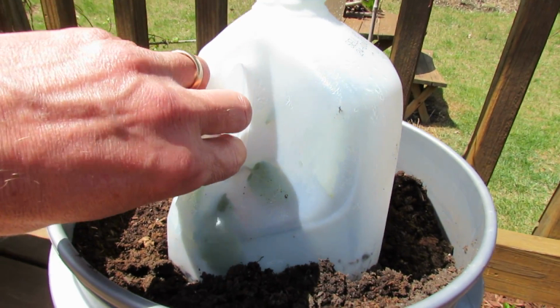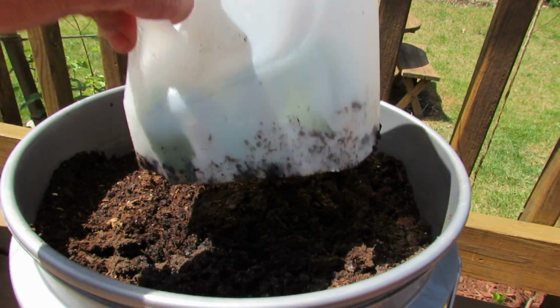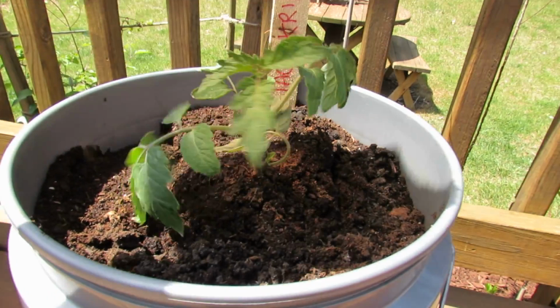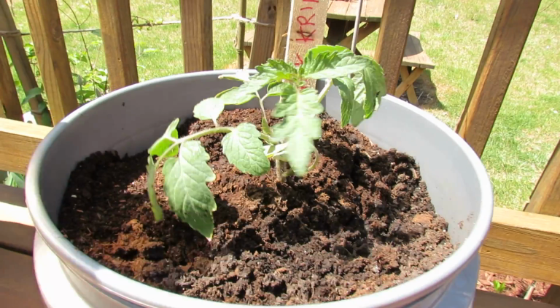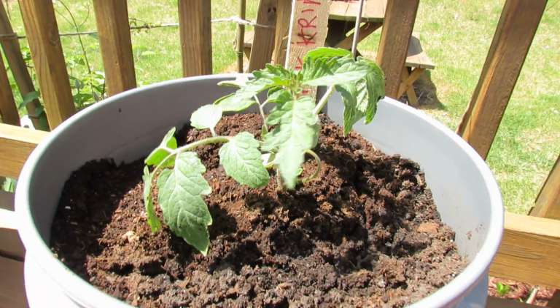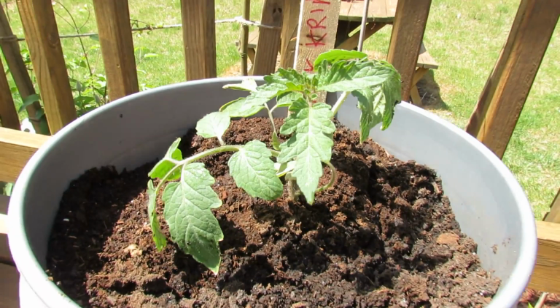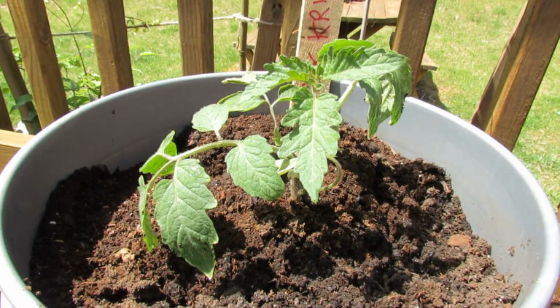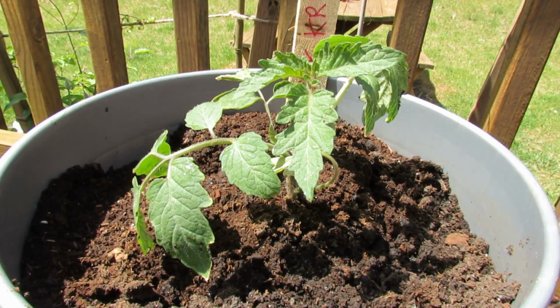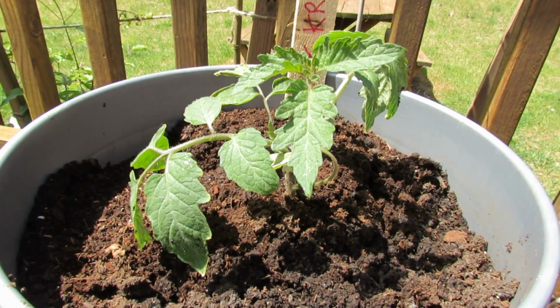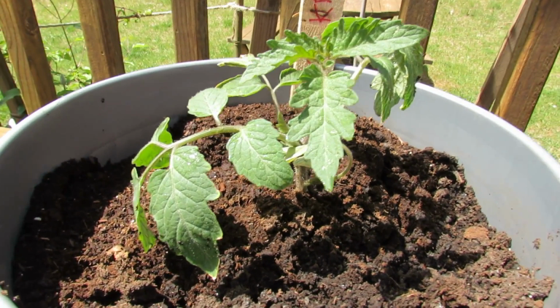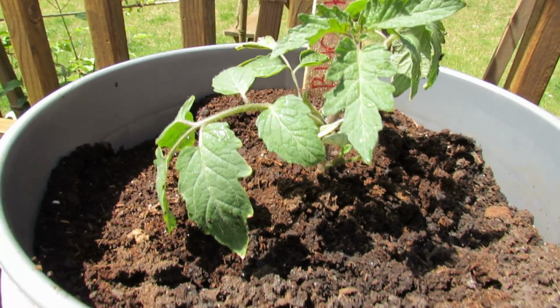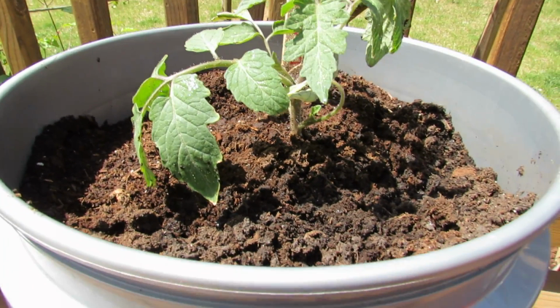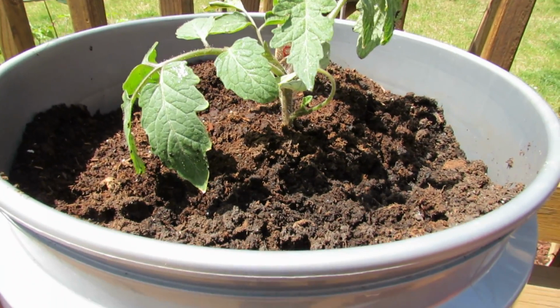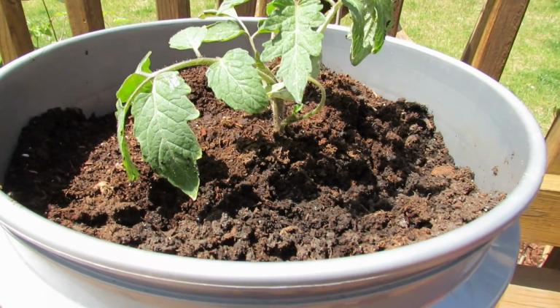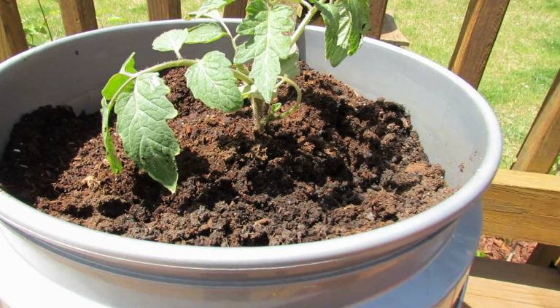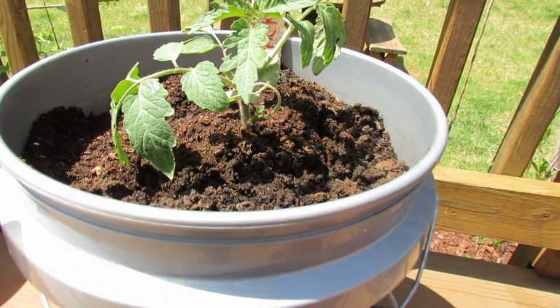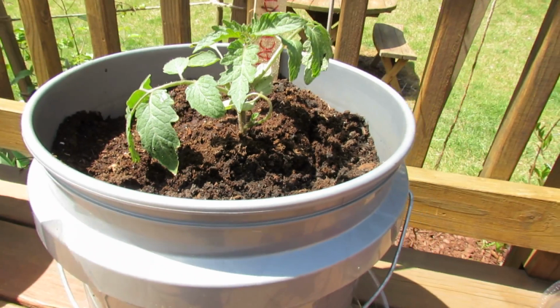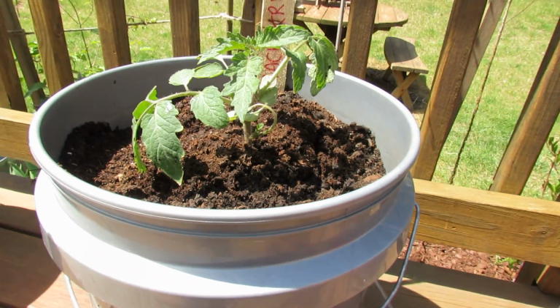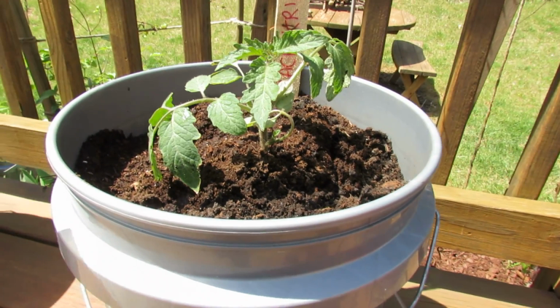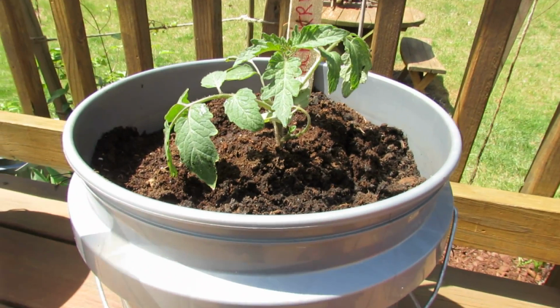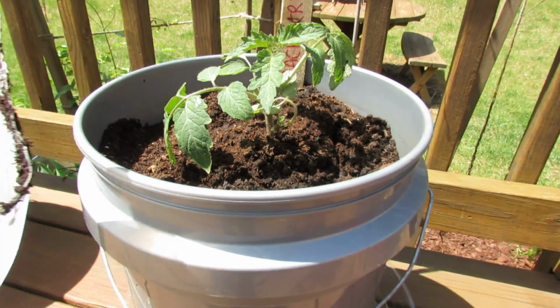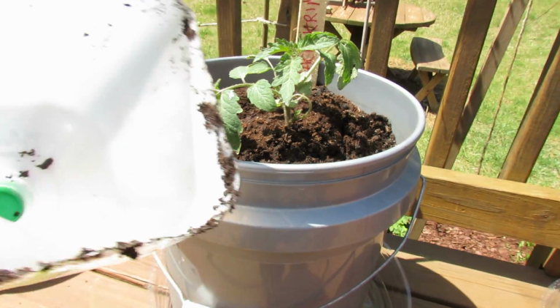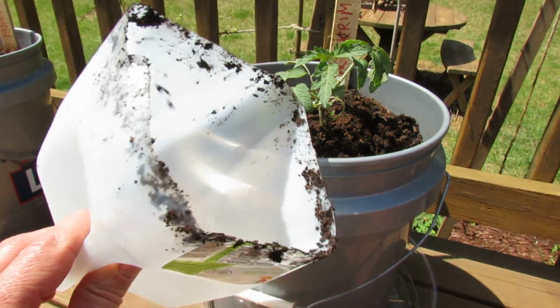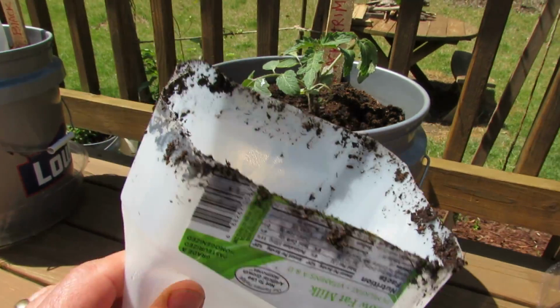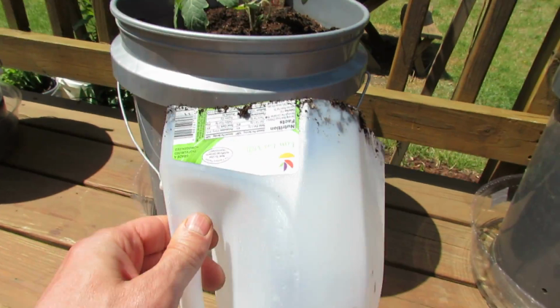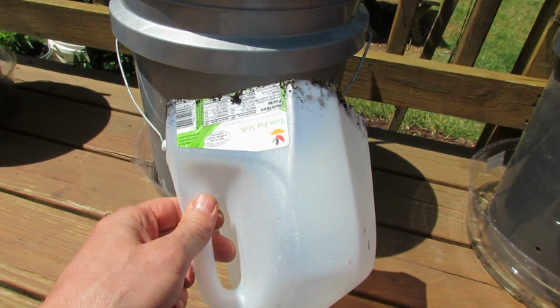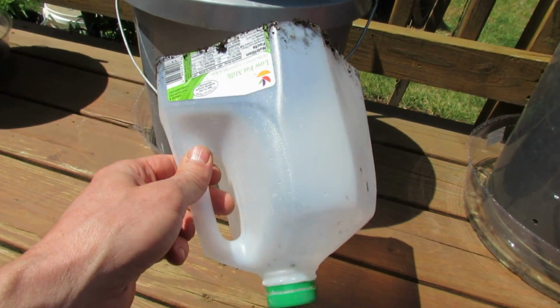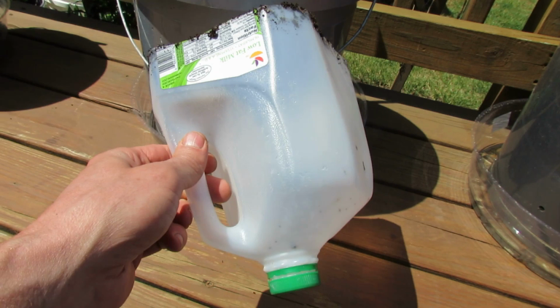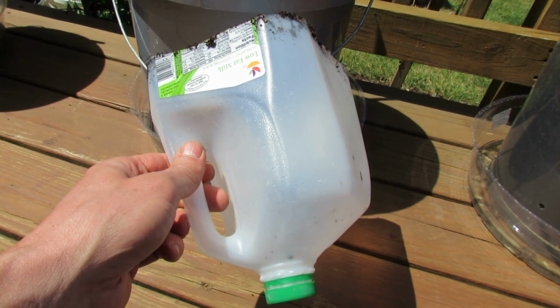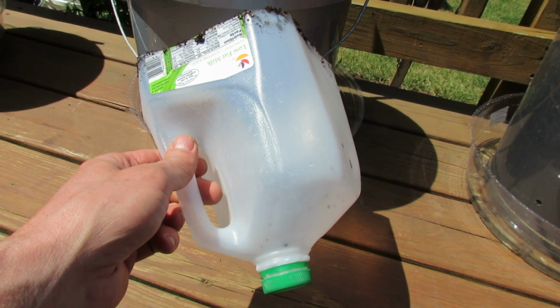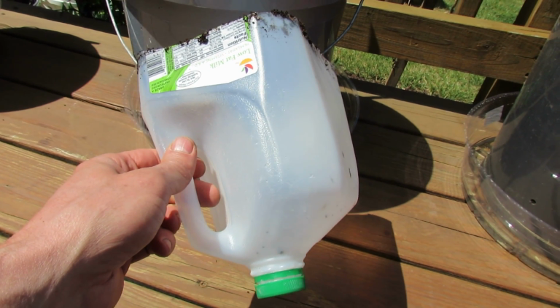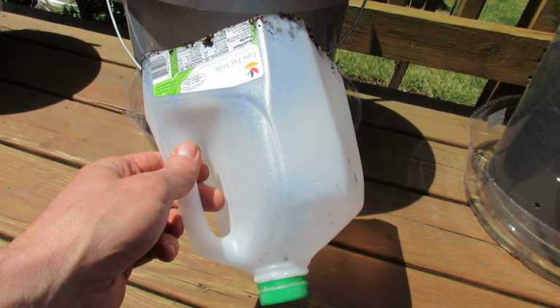Under here is my tomato that I covered last night. It looks great — there was no damage from the cold or from the frost. I don't think we quite got to frost, but these containers will provide 2 or 3 degrees of frost protection to your vegetables.